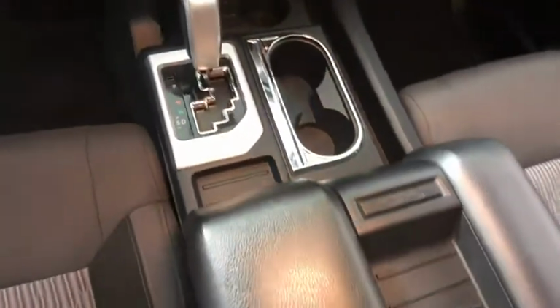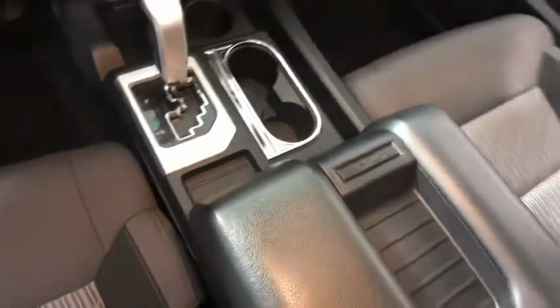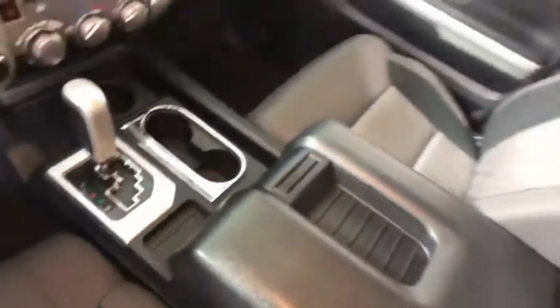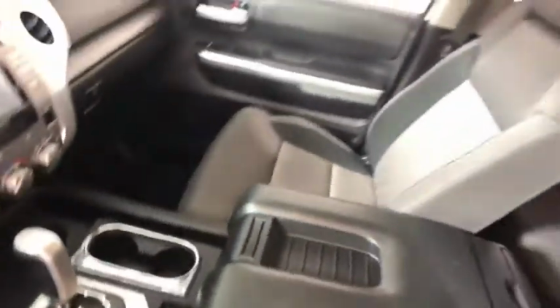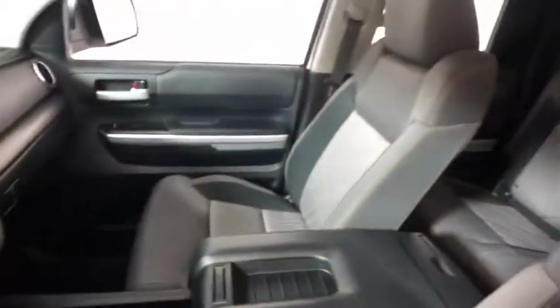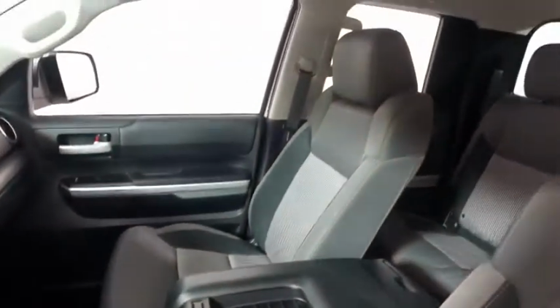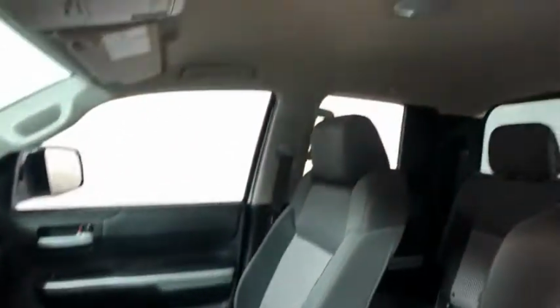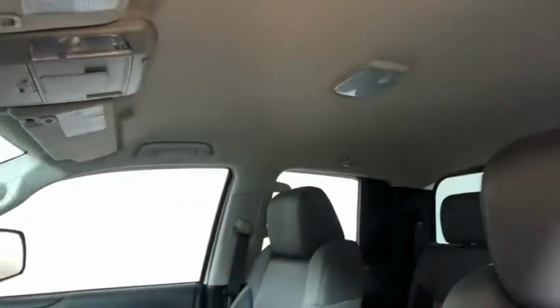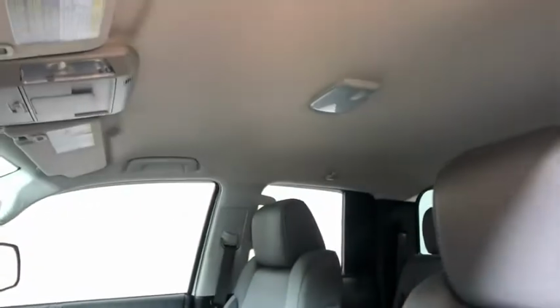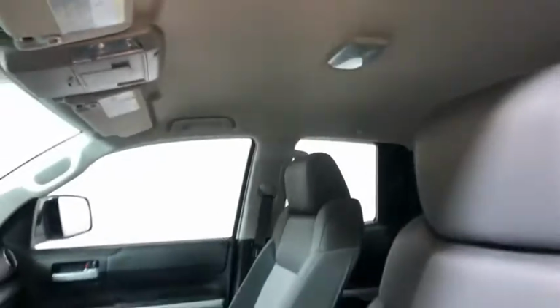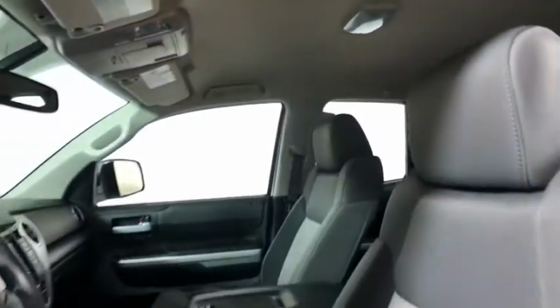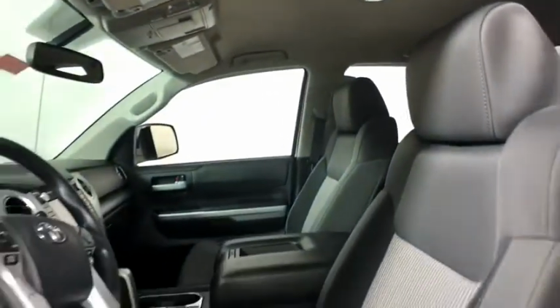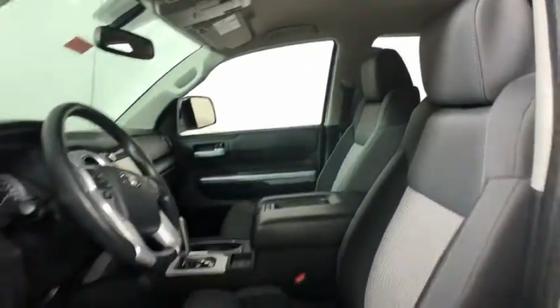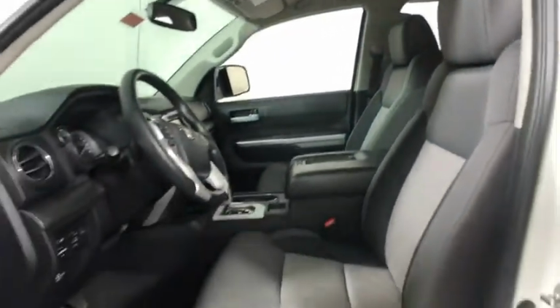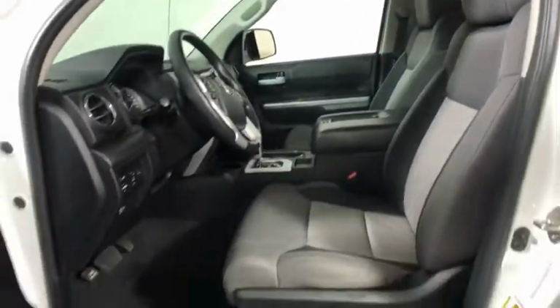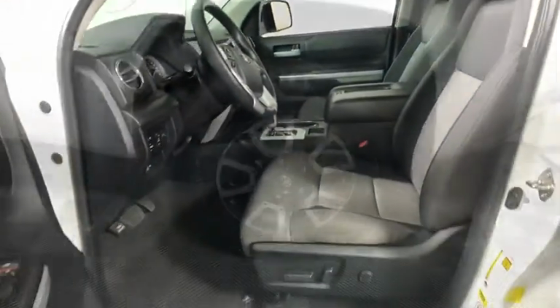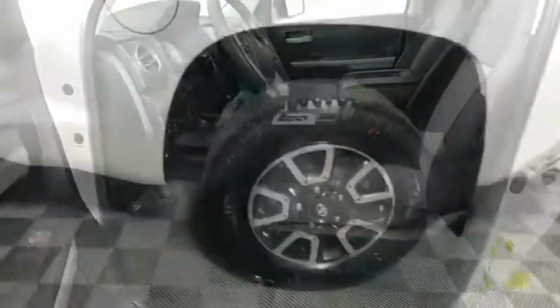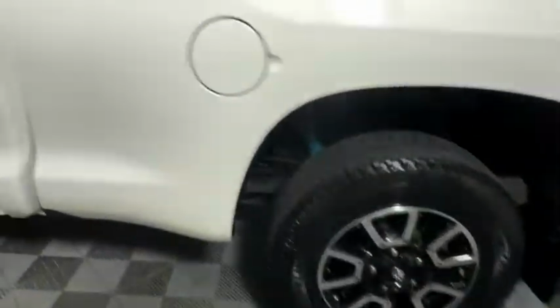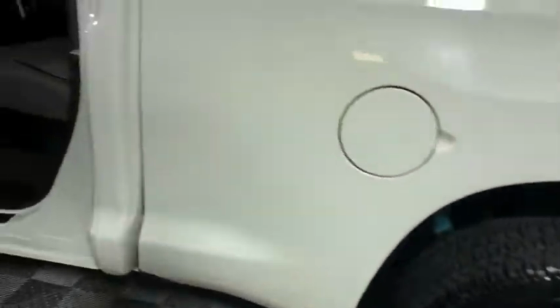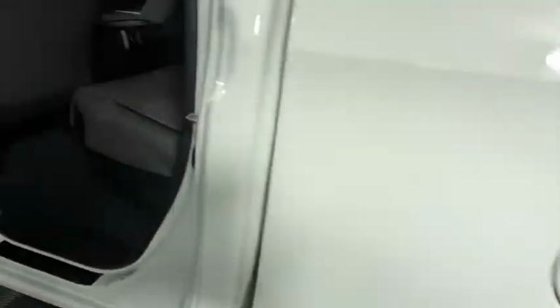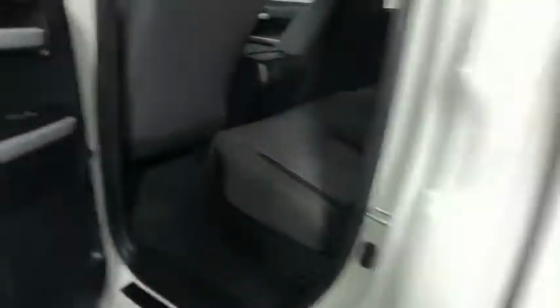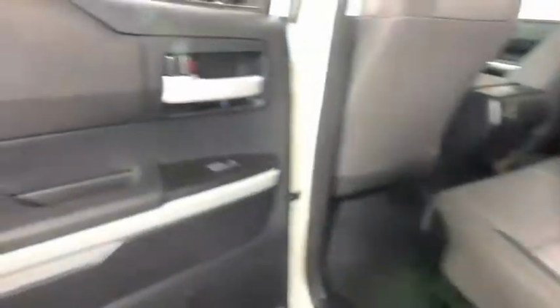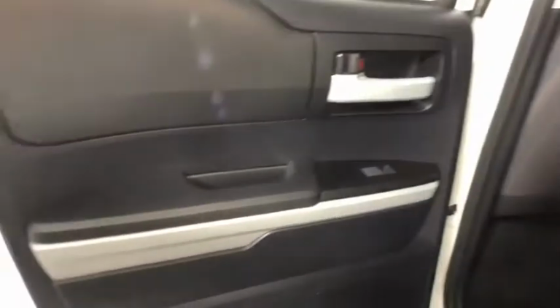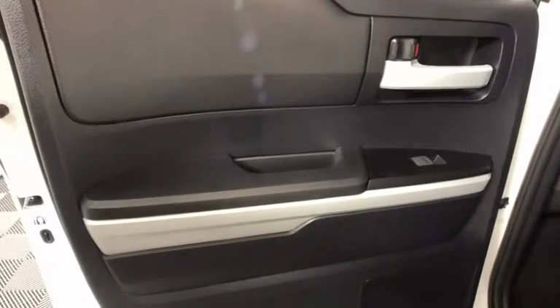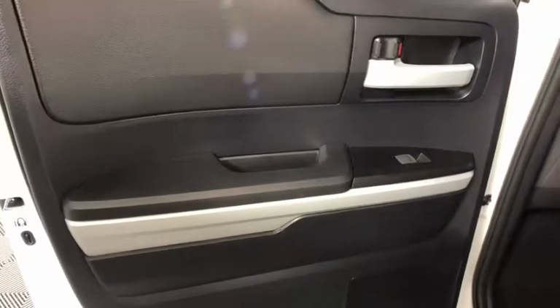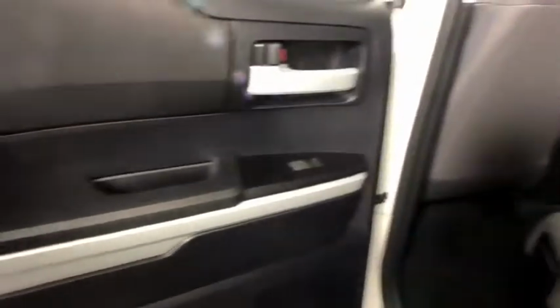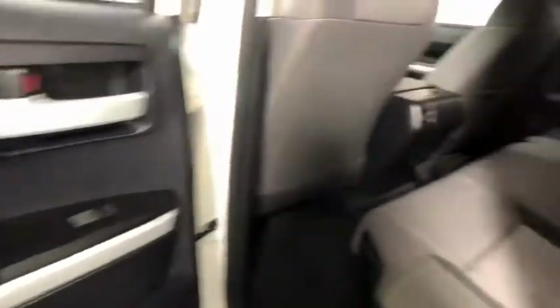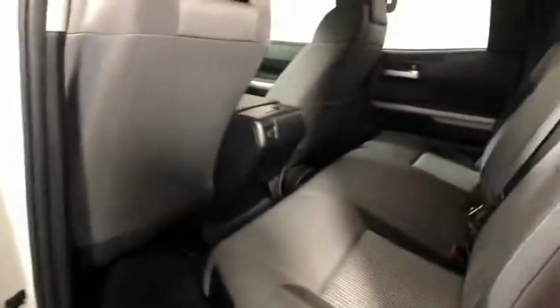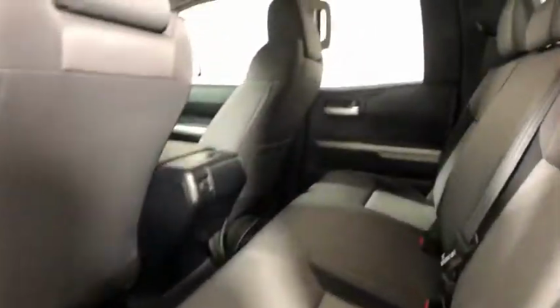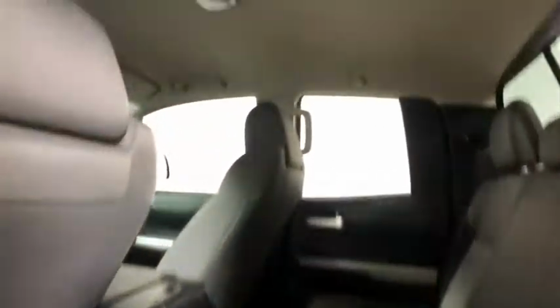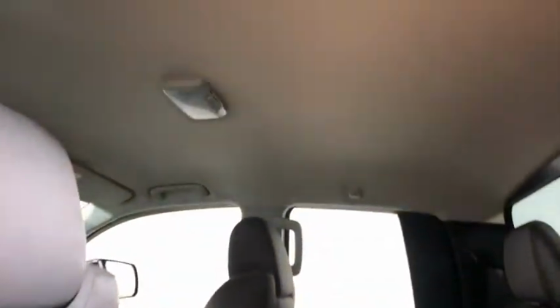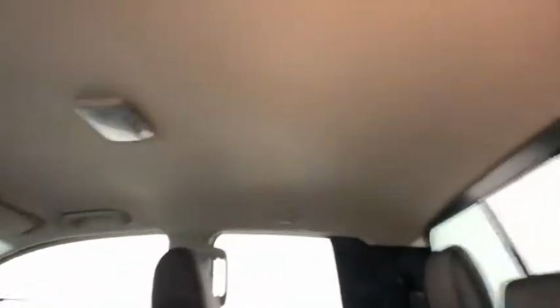With a towing capacity of up to 10,000 pounds and a payload capacity of over 2,000 pounds, the Tundra is the perfect mix of power and efficiency. This vehicle has less than 35,000 miles.